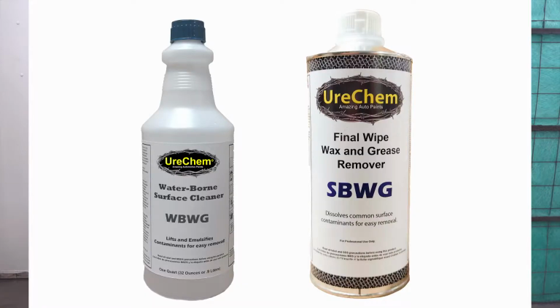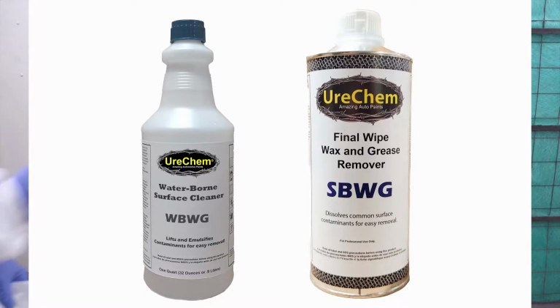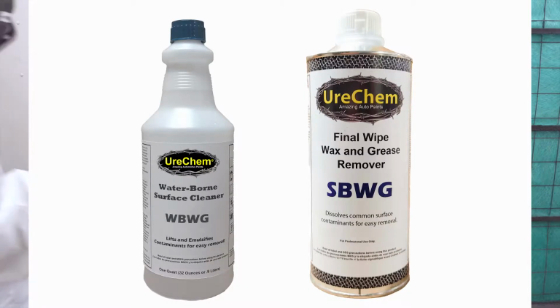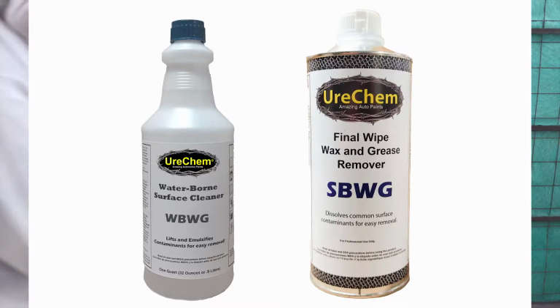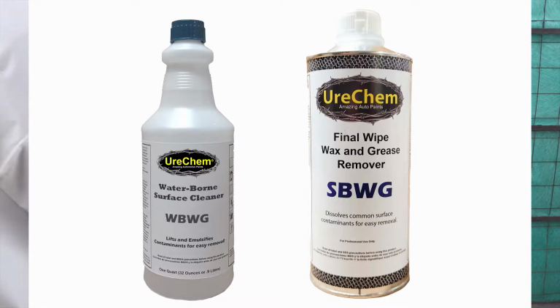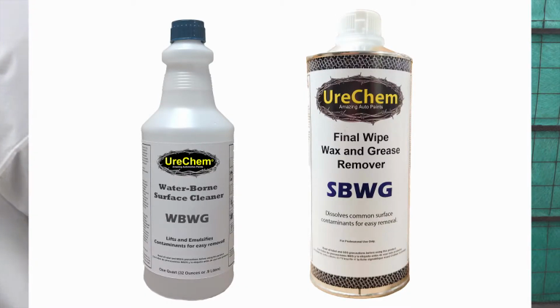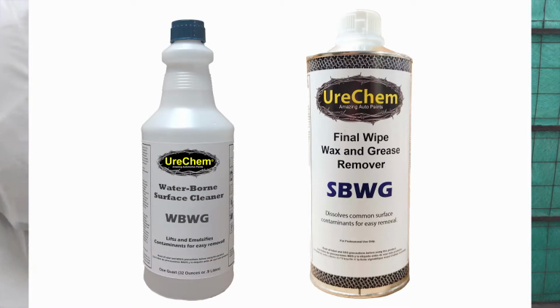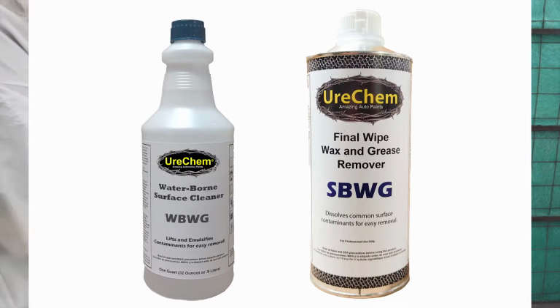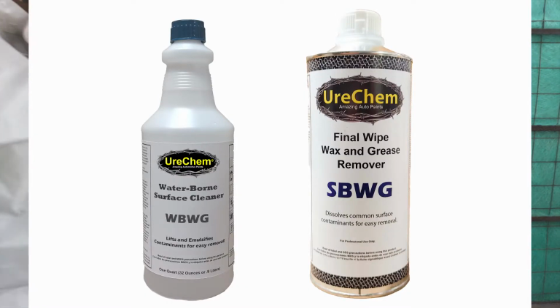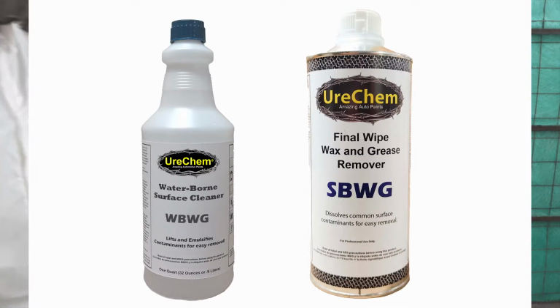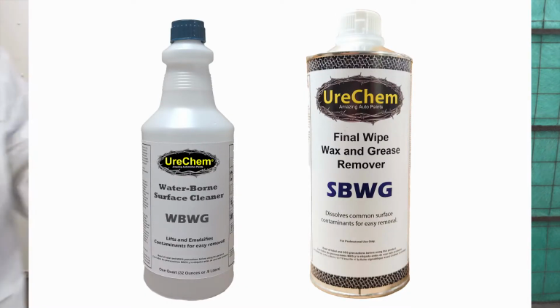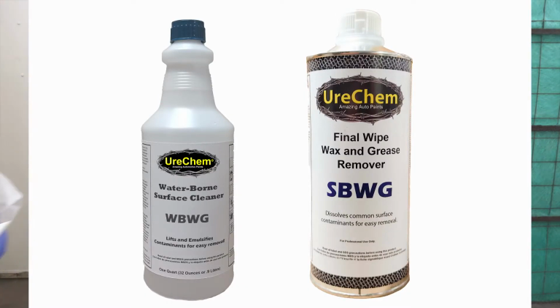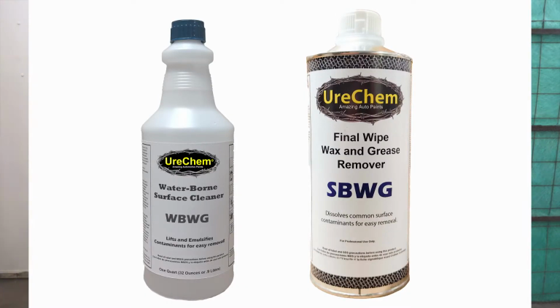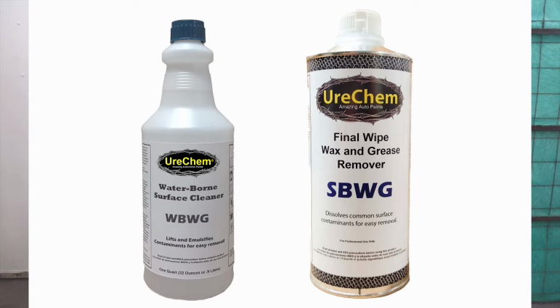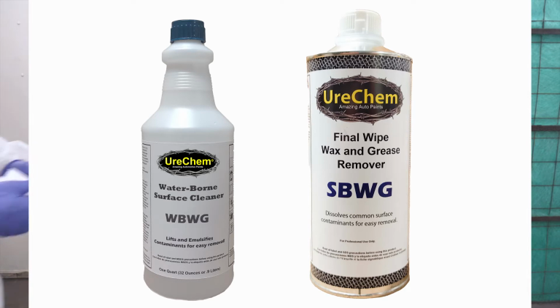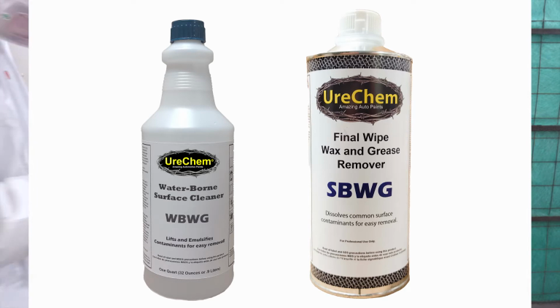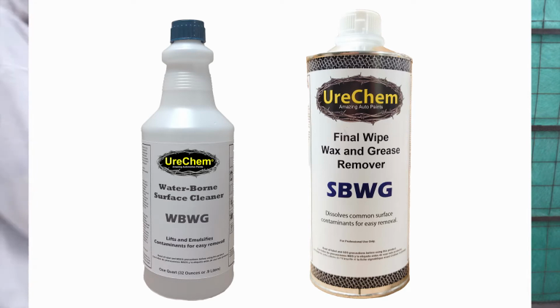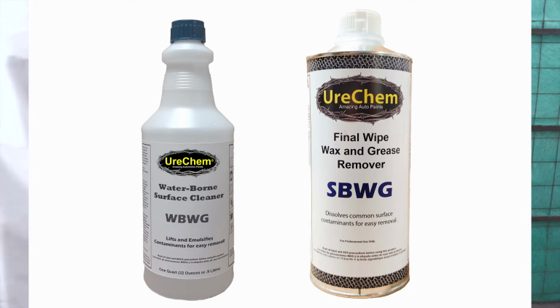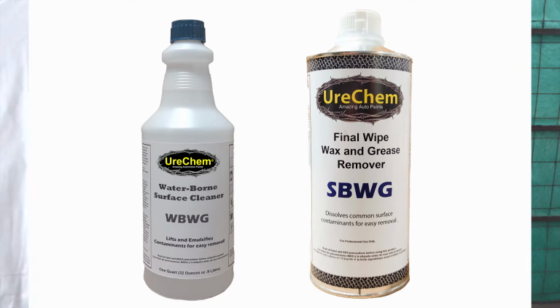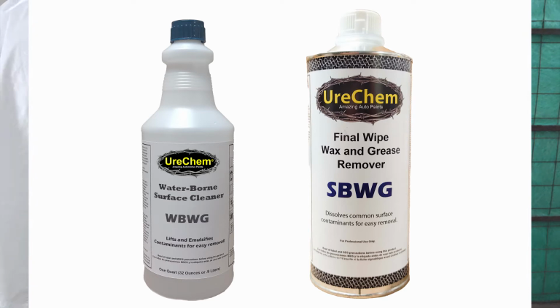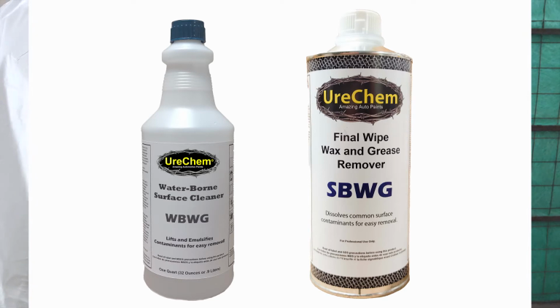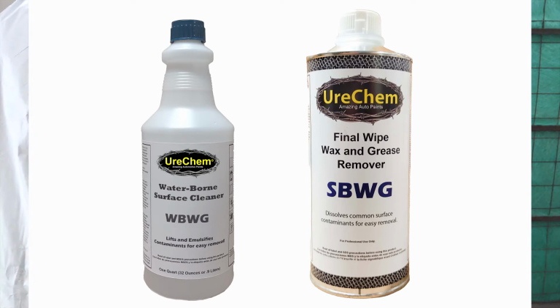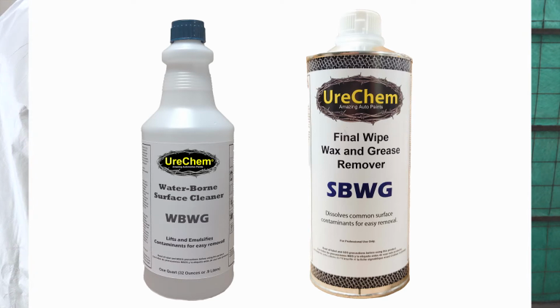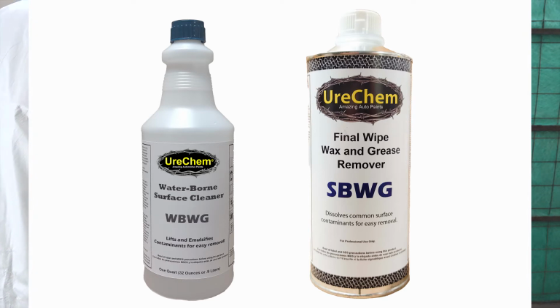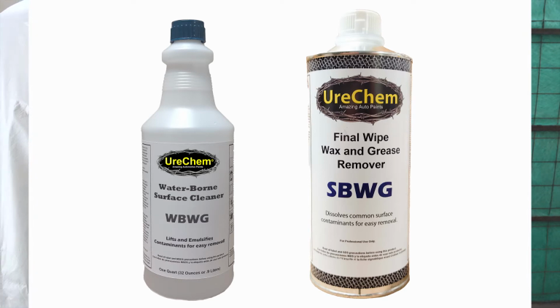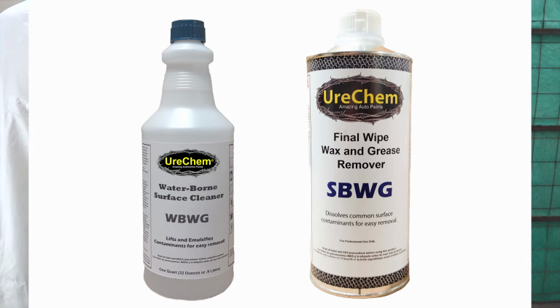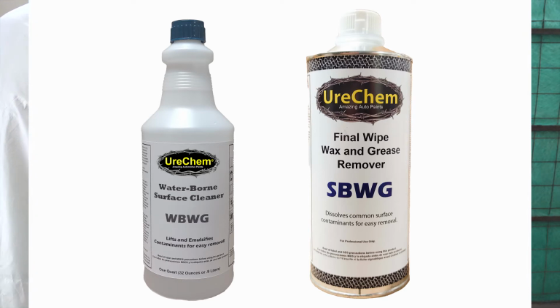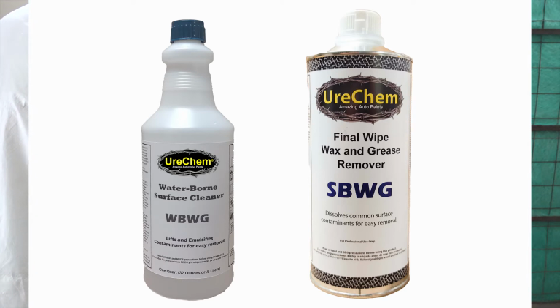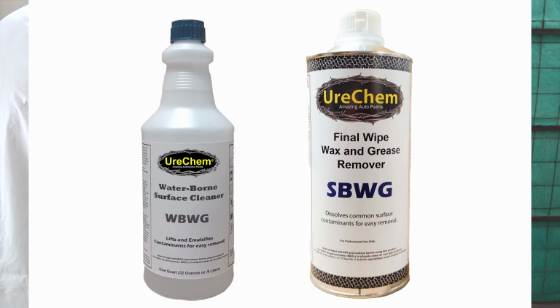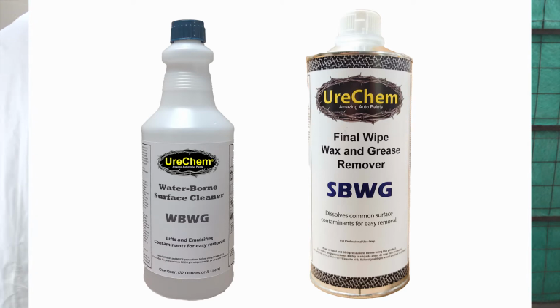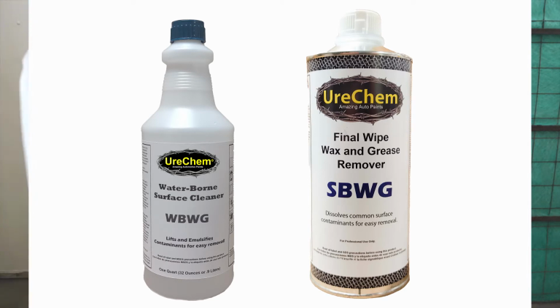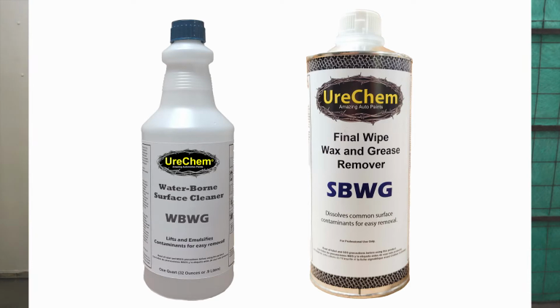Eurochem offers two surface cleaners: a solvent-based blend we call SBWG and a water-based blend we call WBWG.